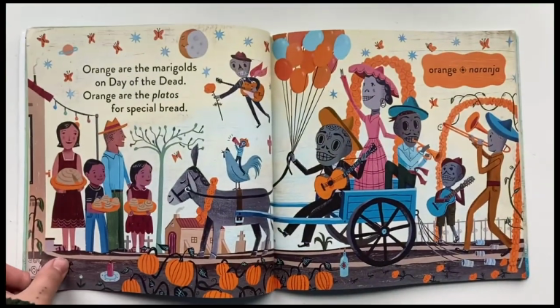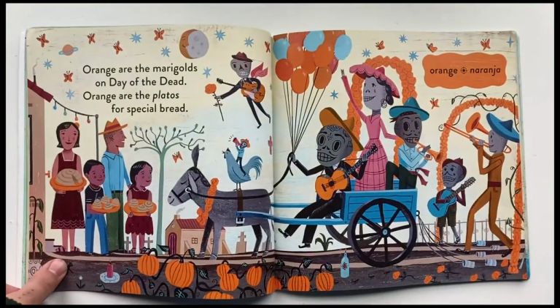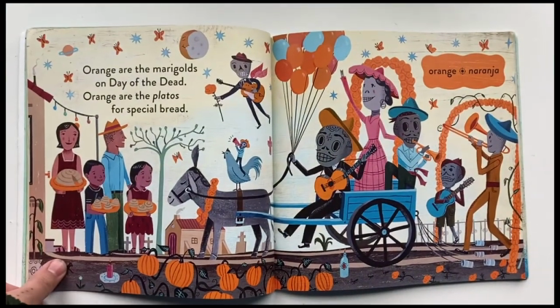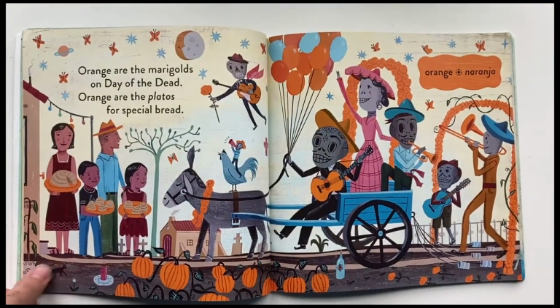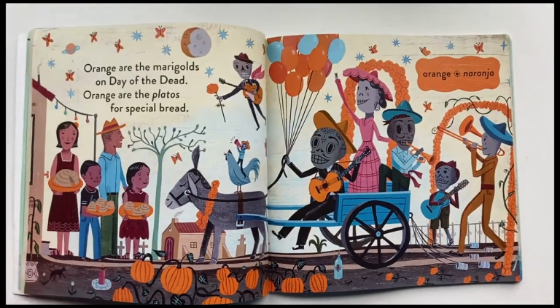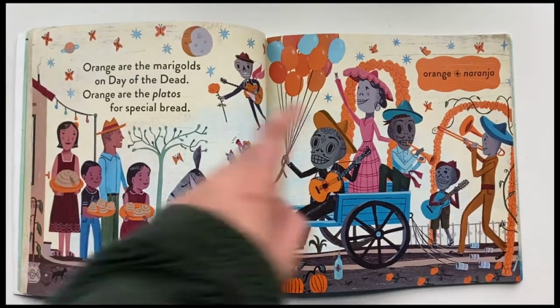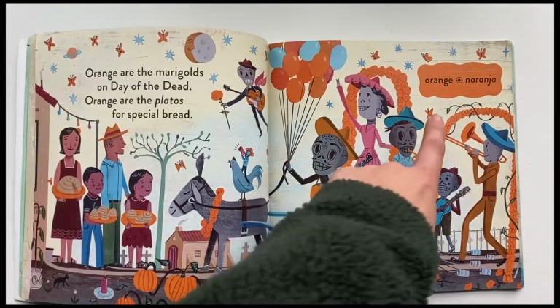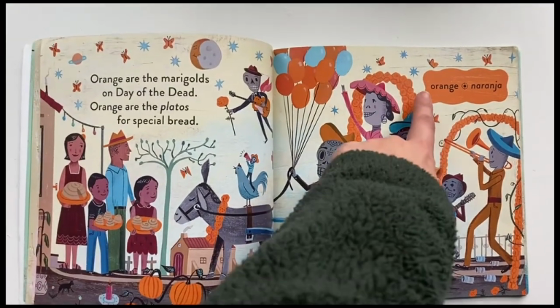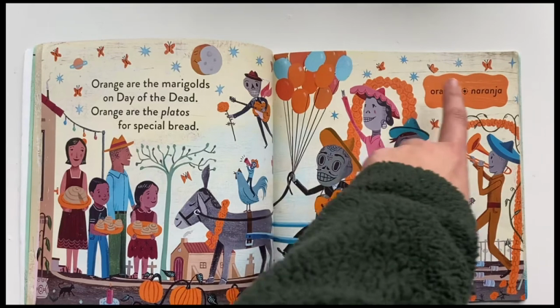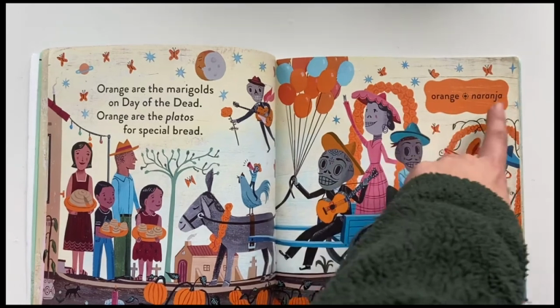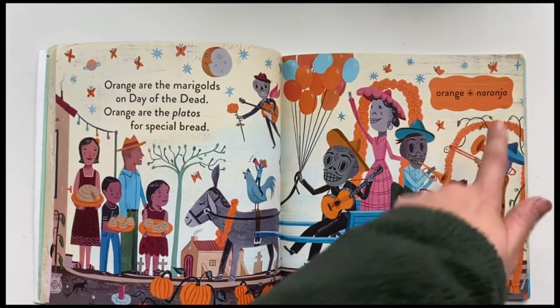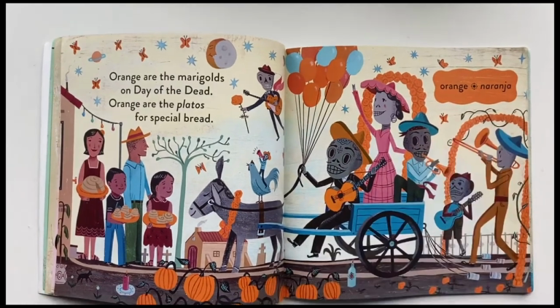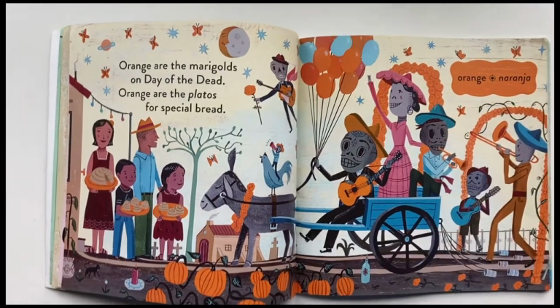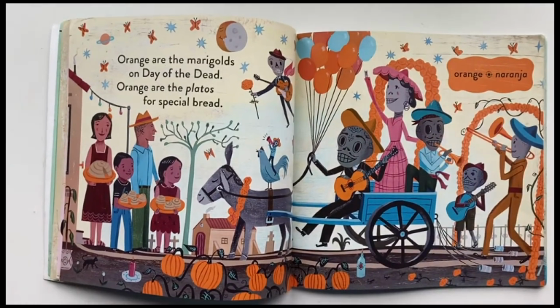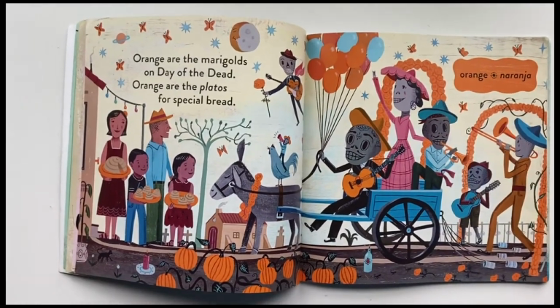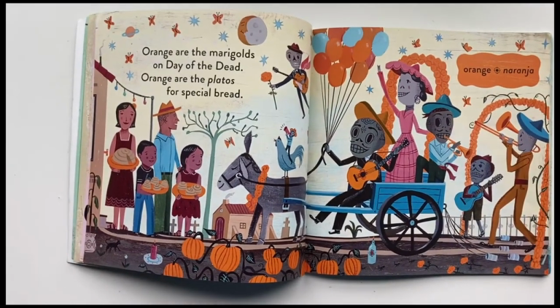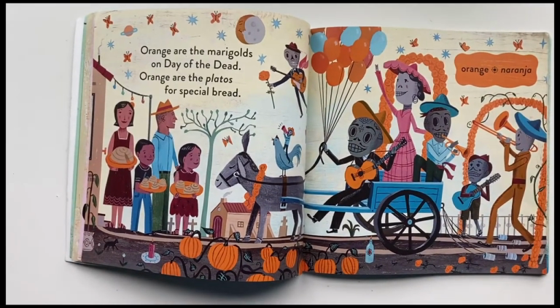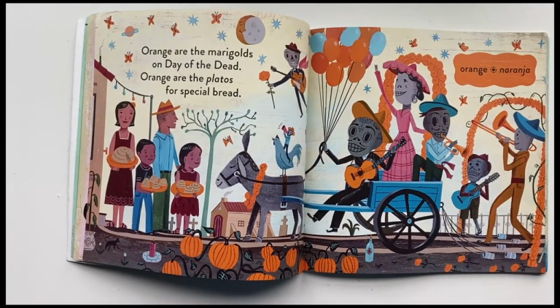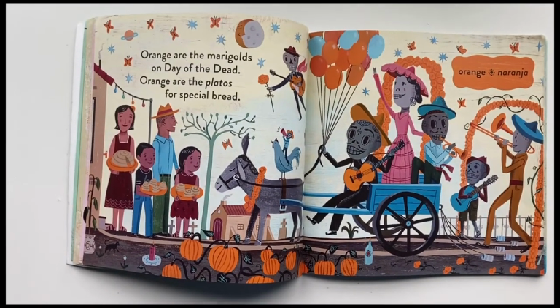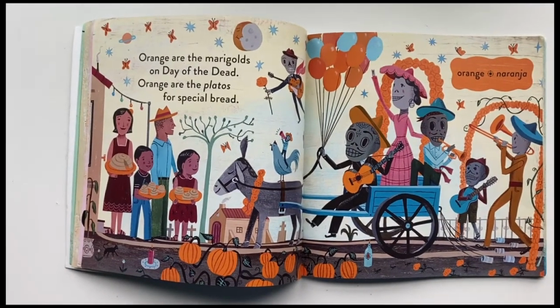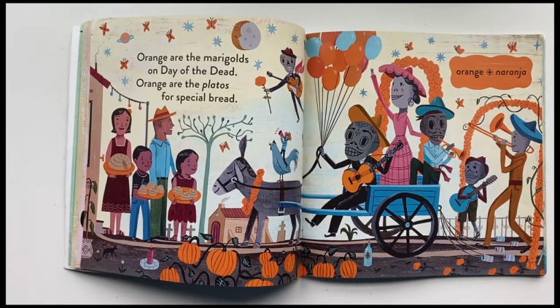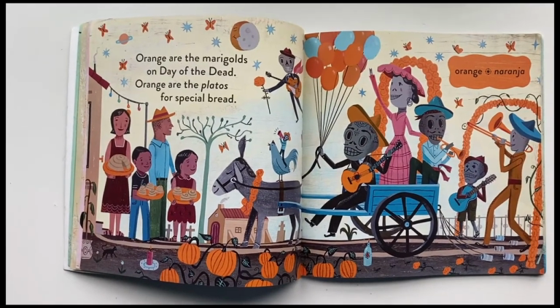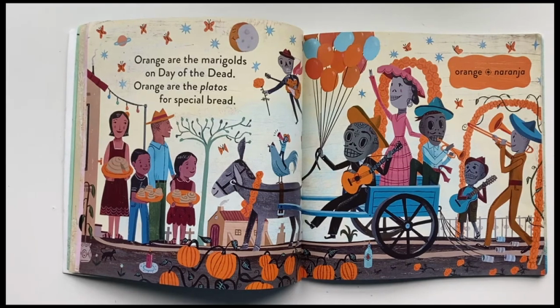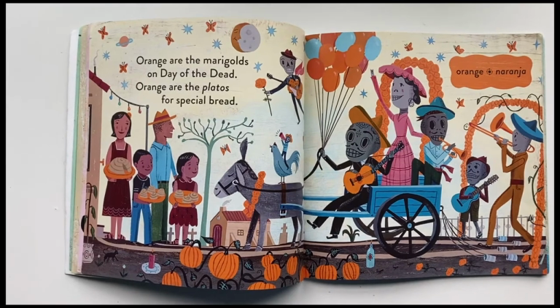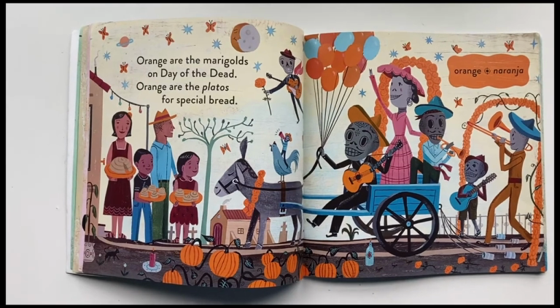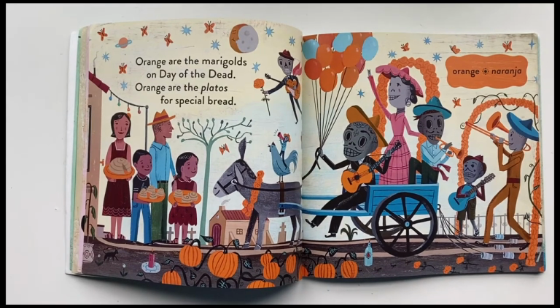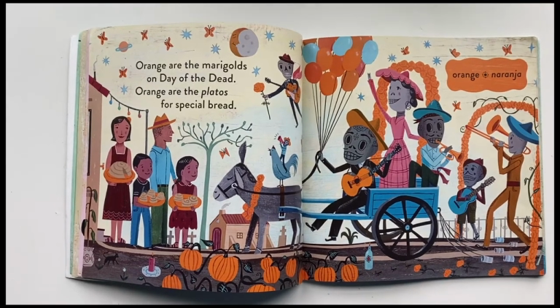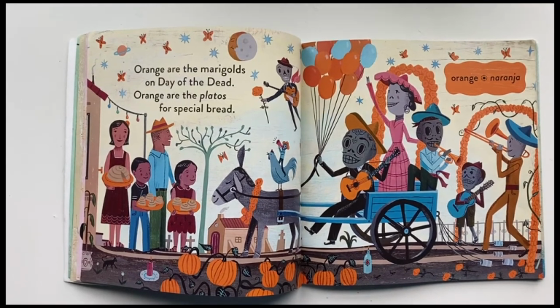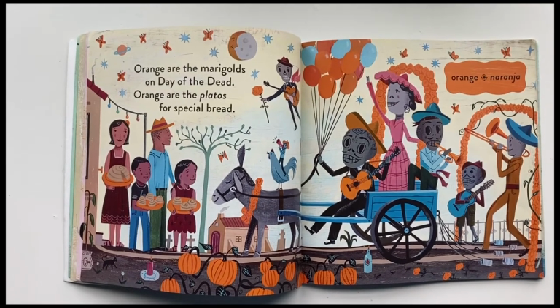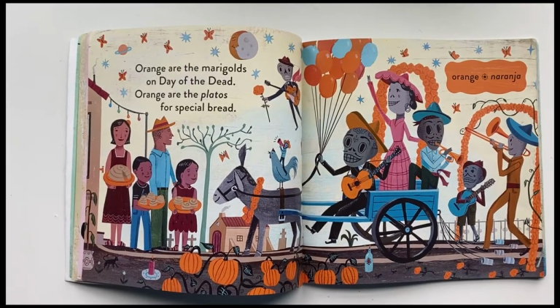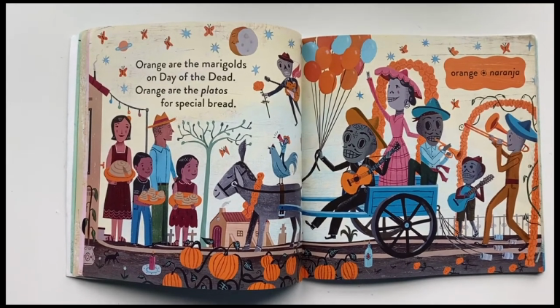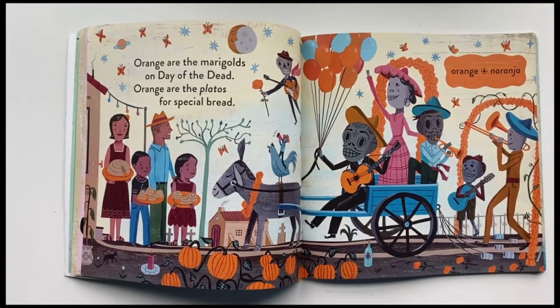Next color — orange, naranja. Orange are the marigolds on Day of the Dead. Orange are the platos for special bread.